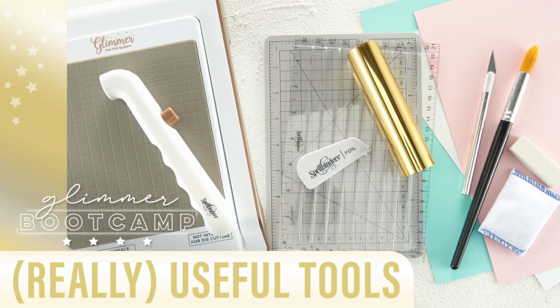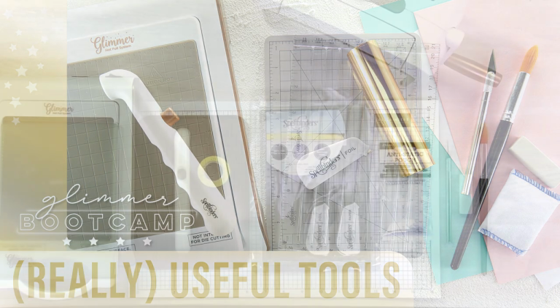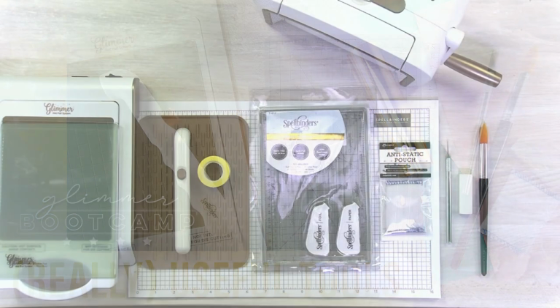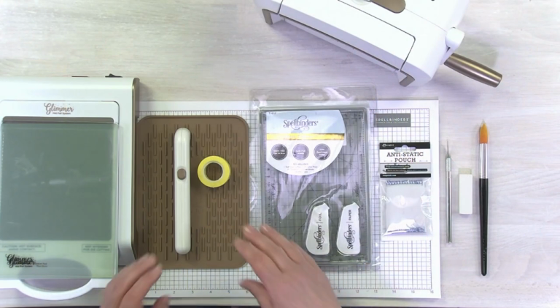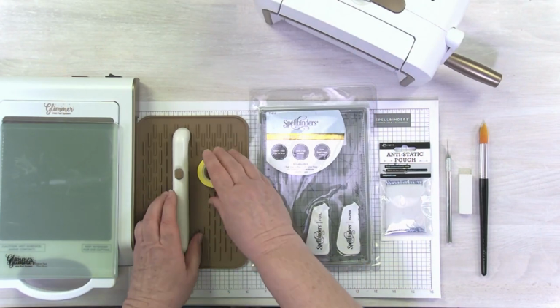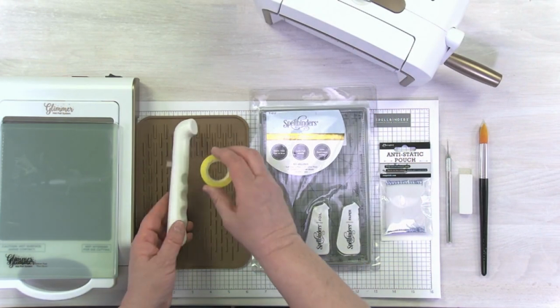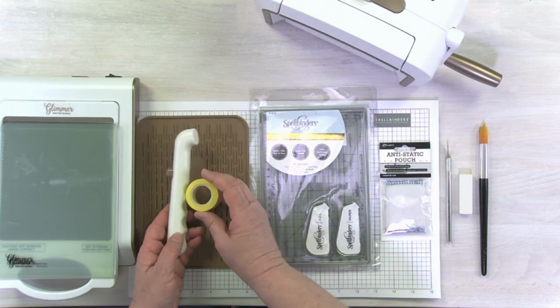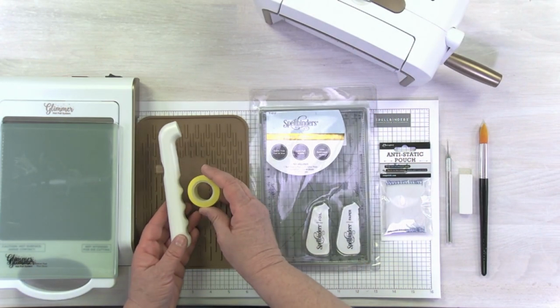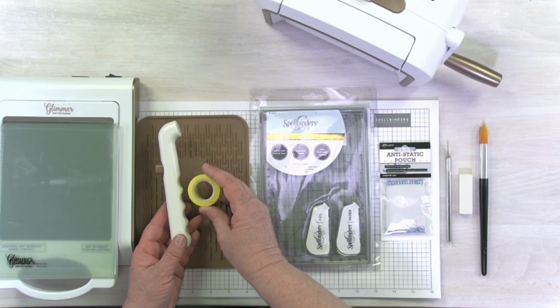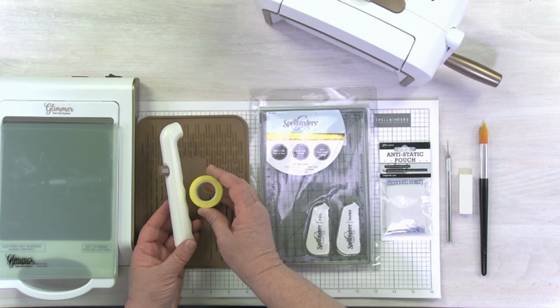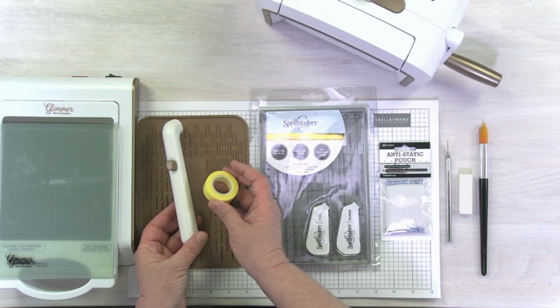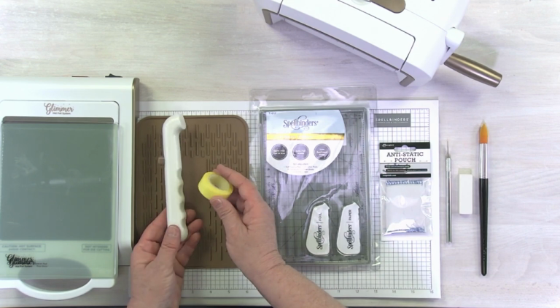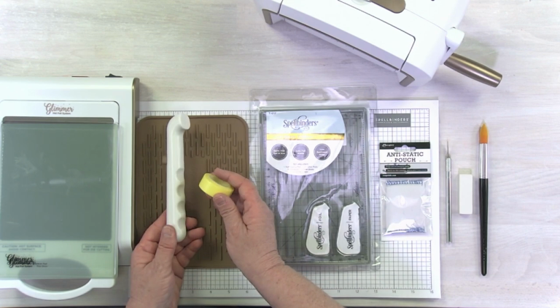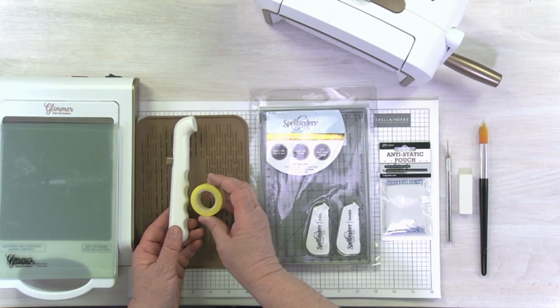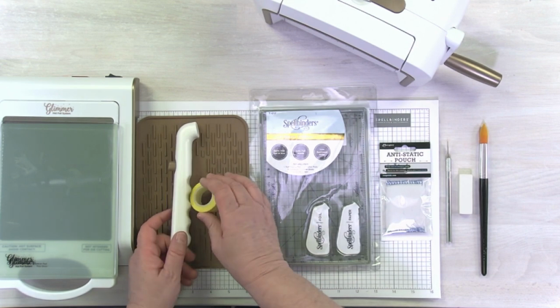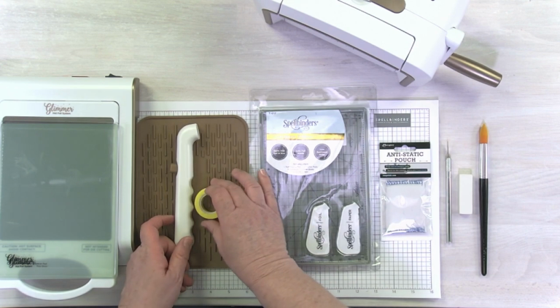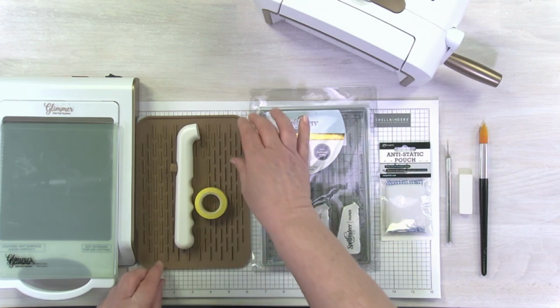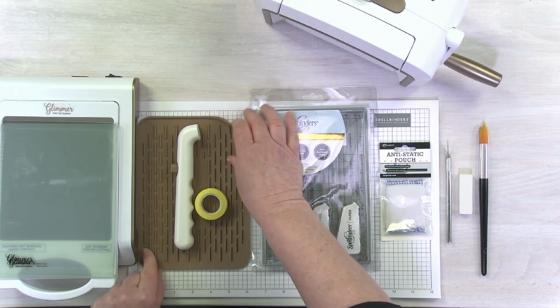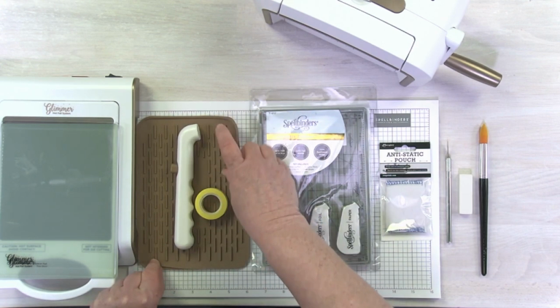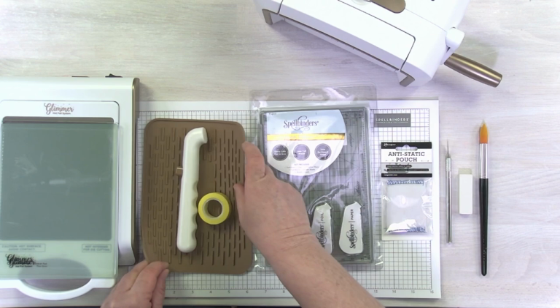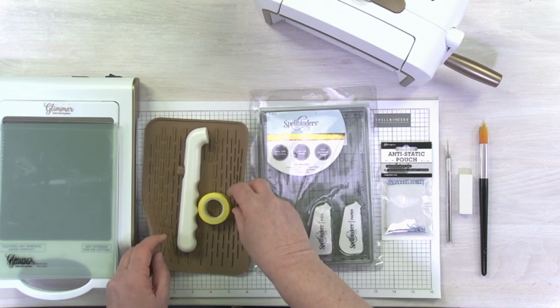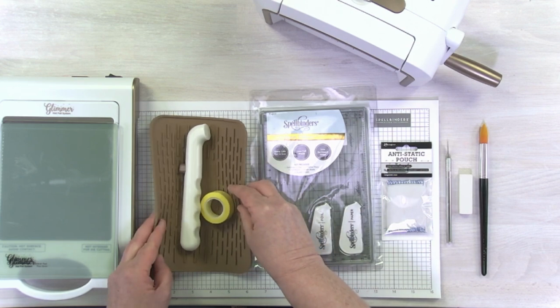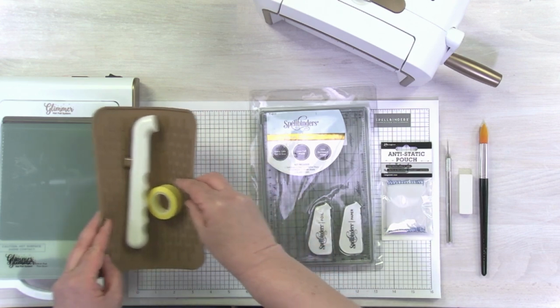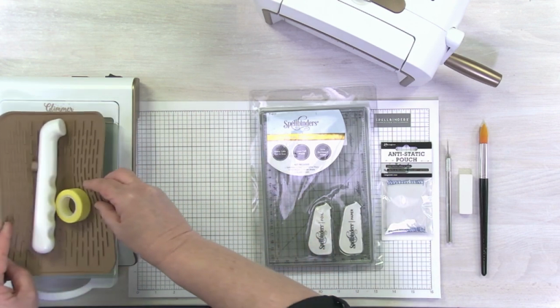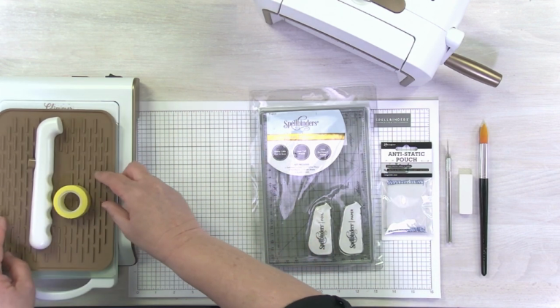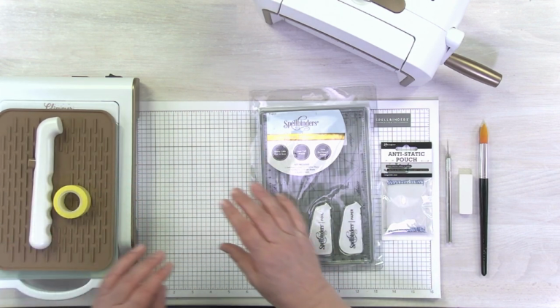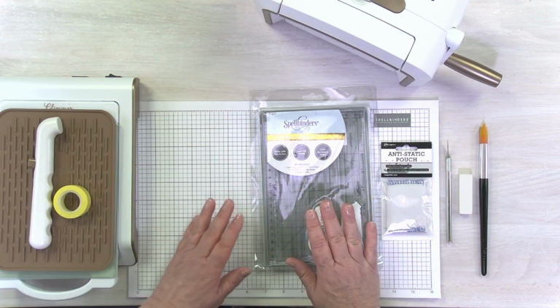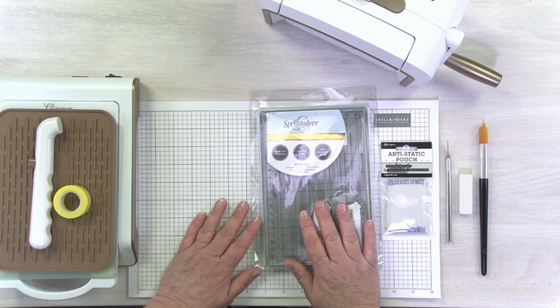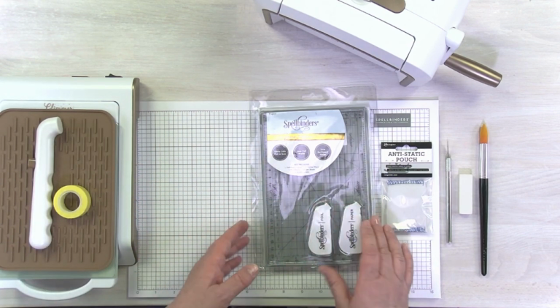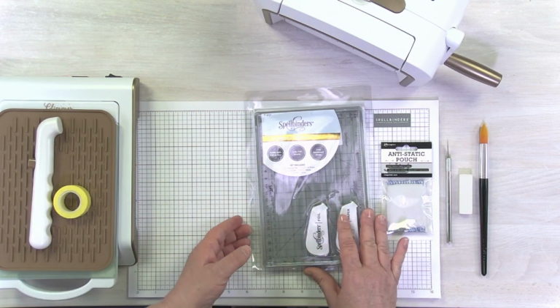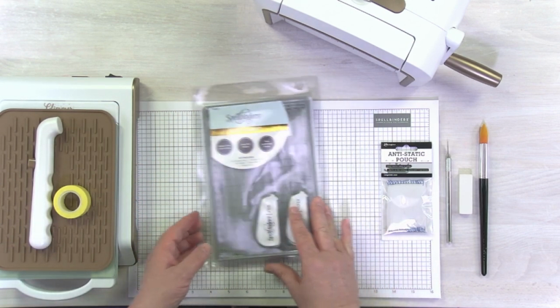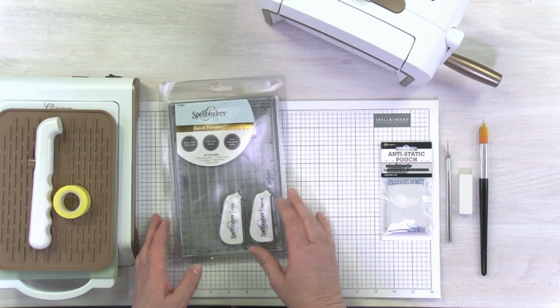We've talked previously about some of the tools that are really what we consider essential, and that included our magnetic pickup tool and our best ever craft tape. But when you are doing glimmering, there's a few more tools that are really going to make your life so much easier. You're going to thank me later.